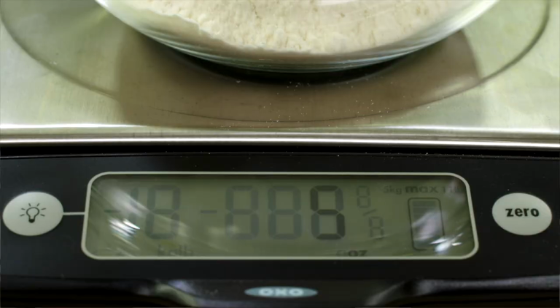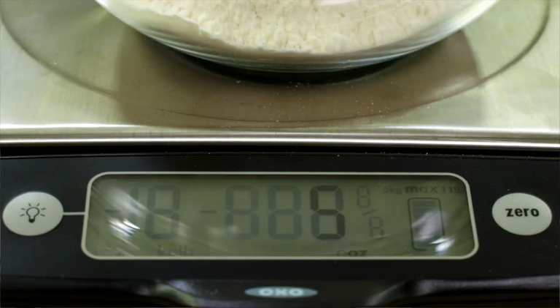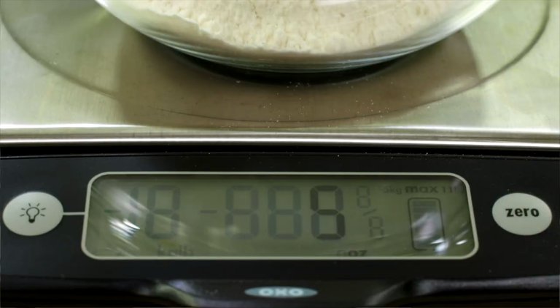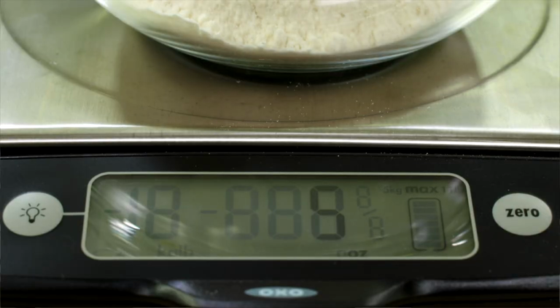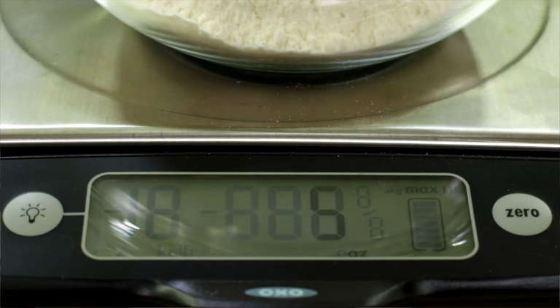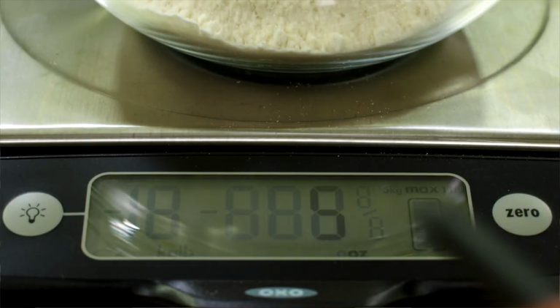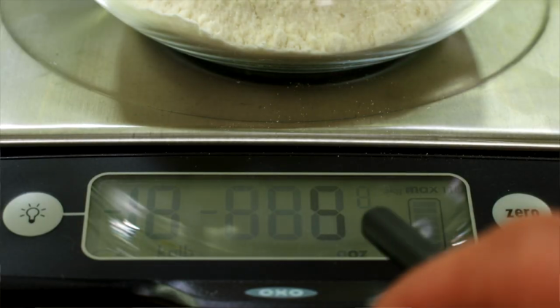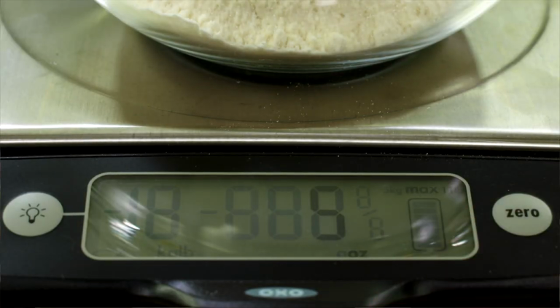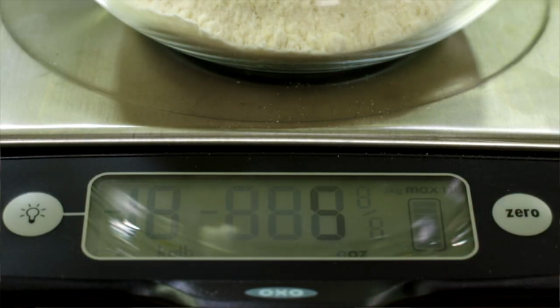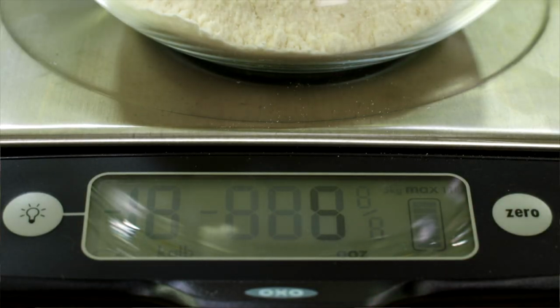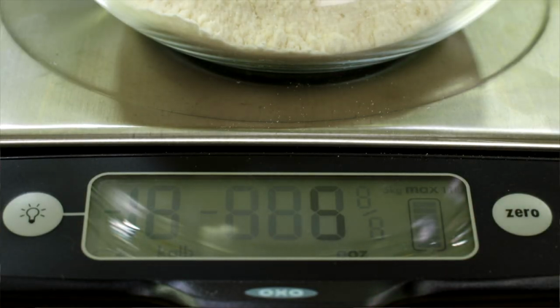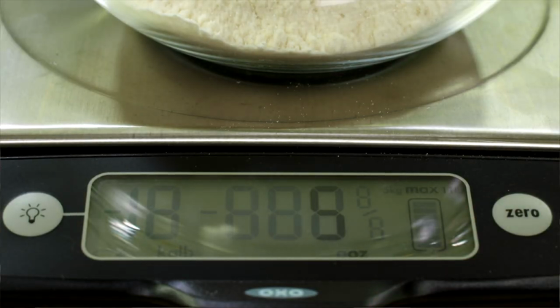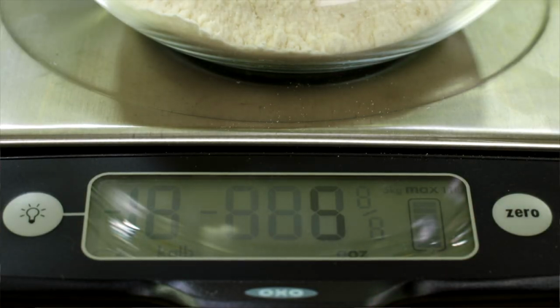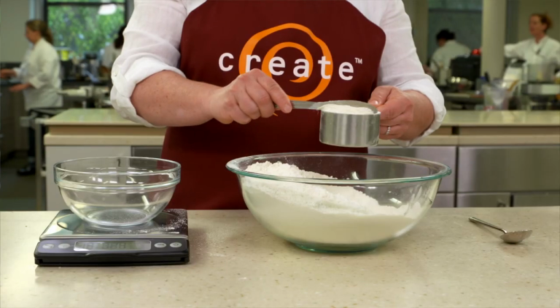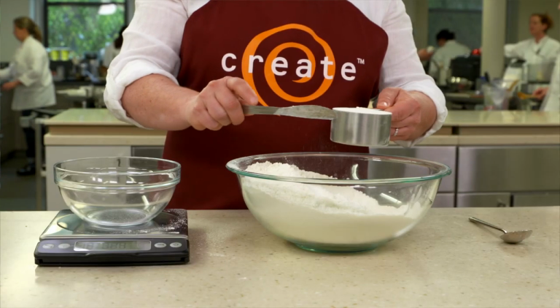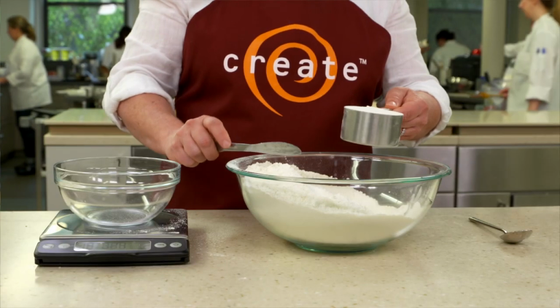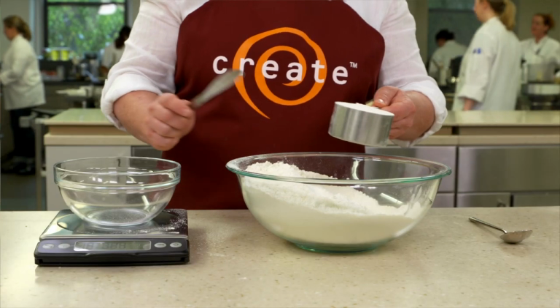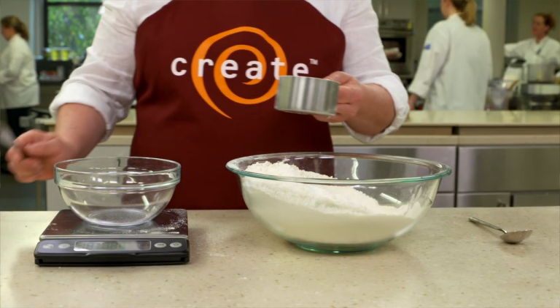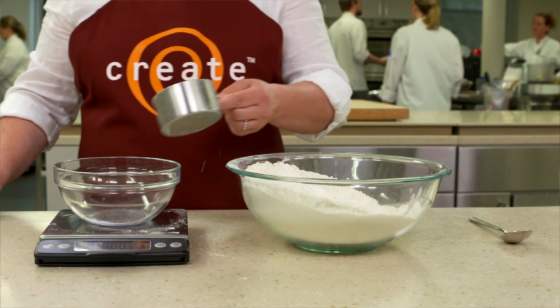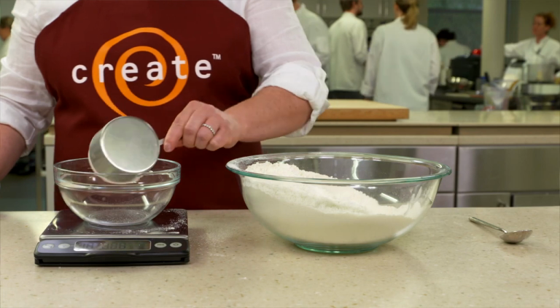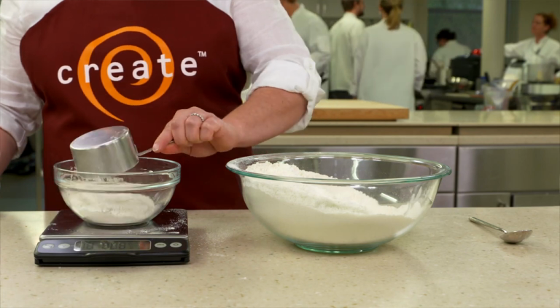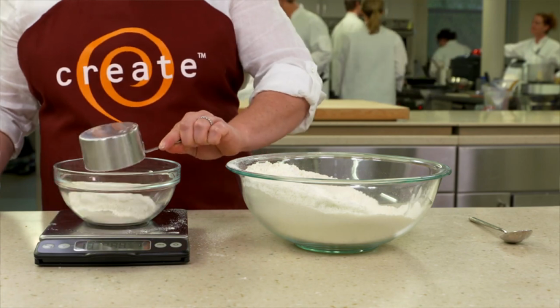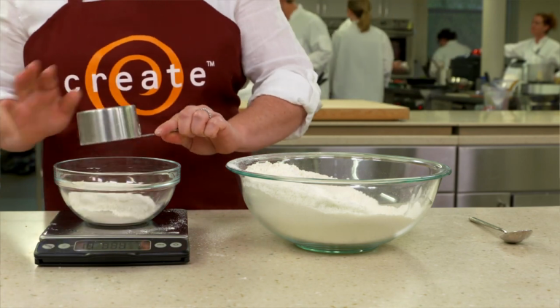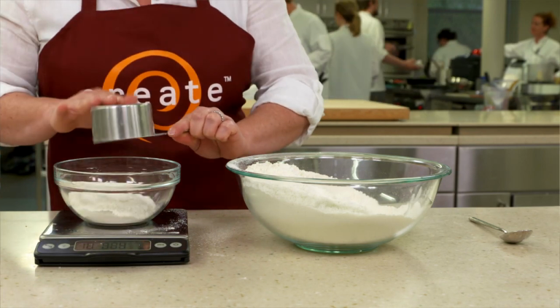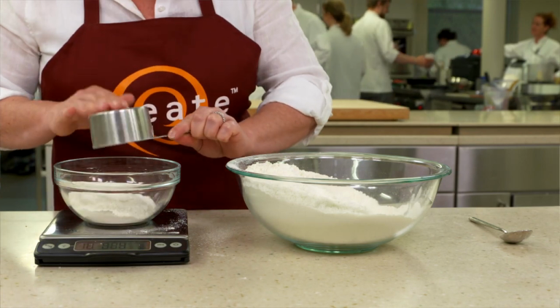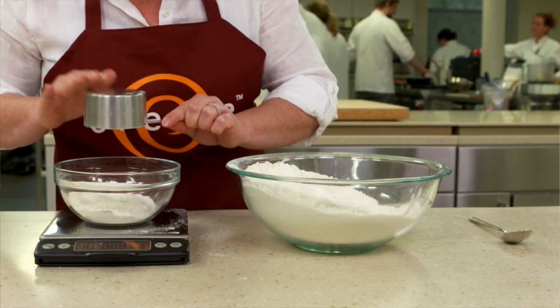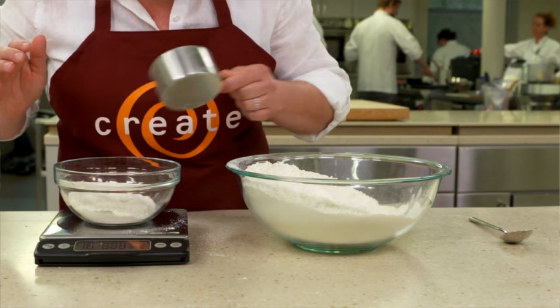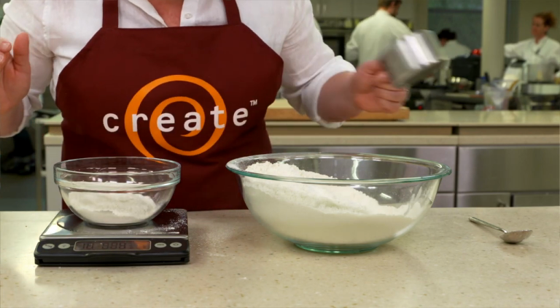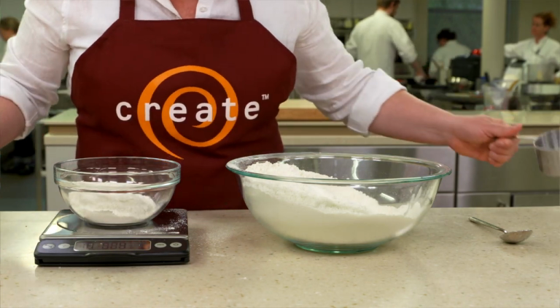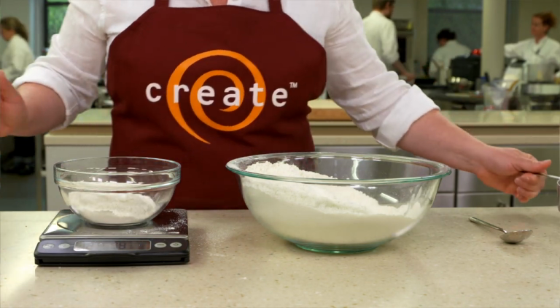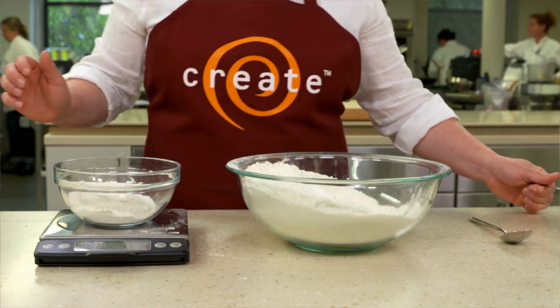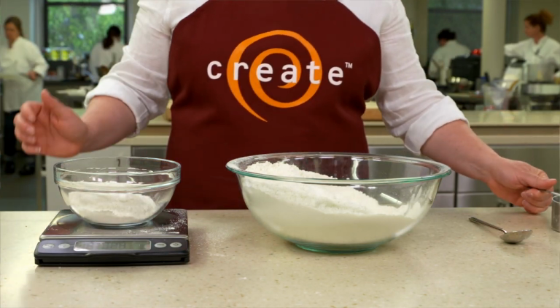The moral of the story is that you should weigh your flour when baking, and using a digital scale is your best bet. And that's another quick tip from America's Test Kitchen.